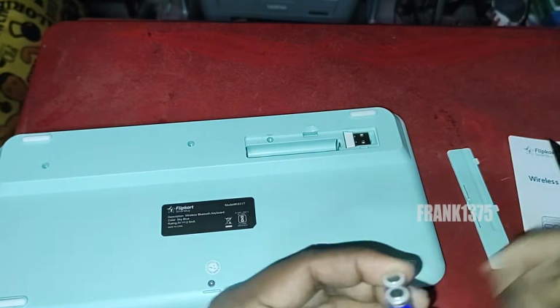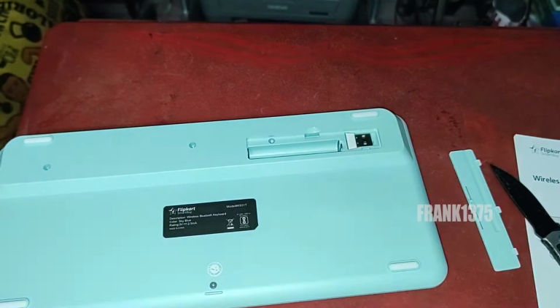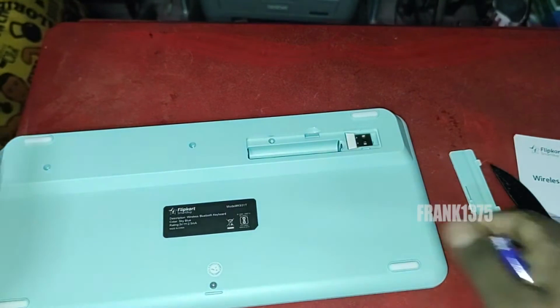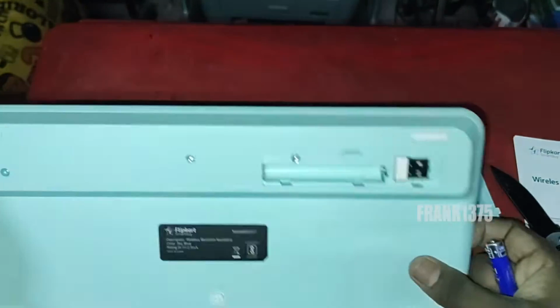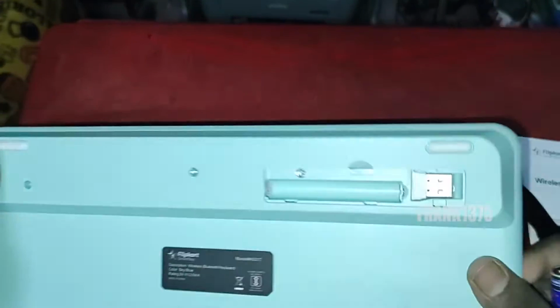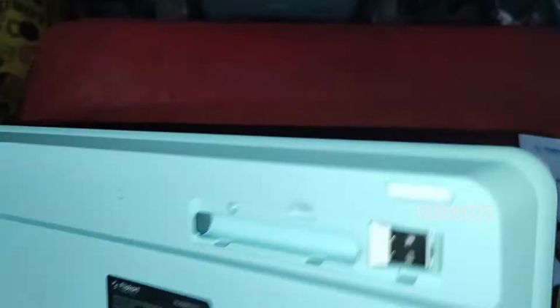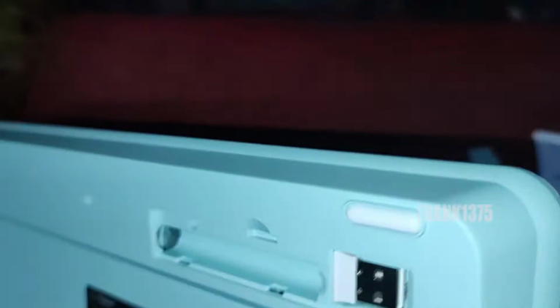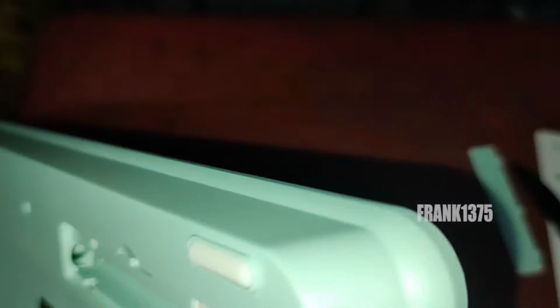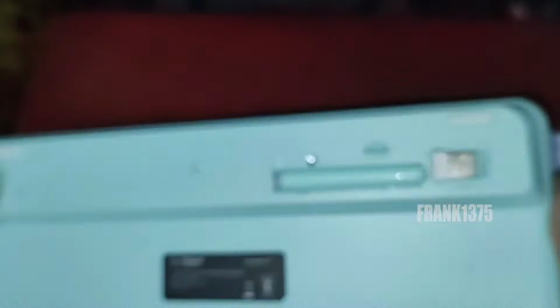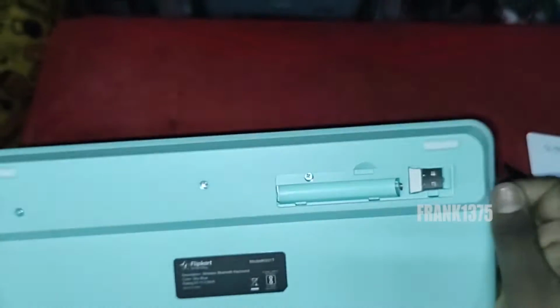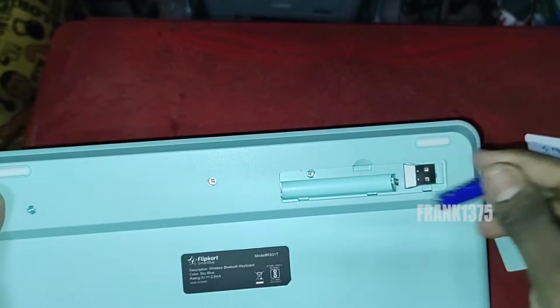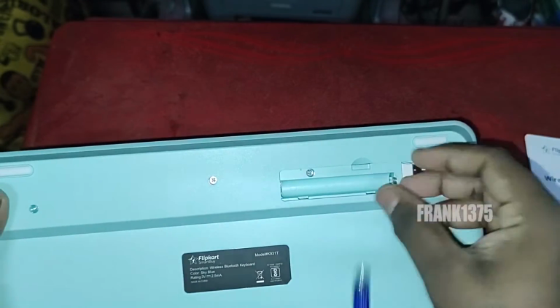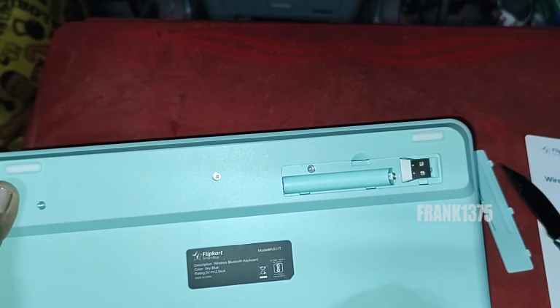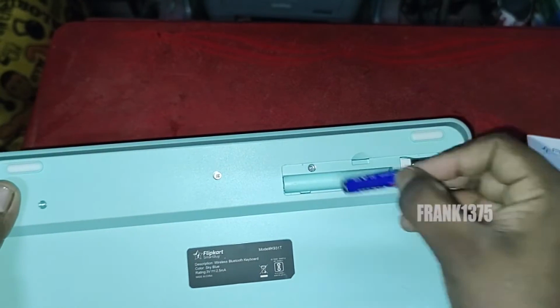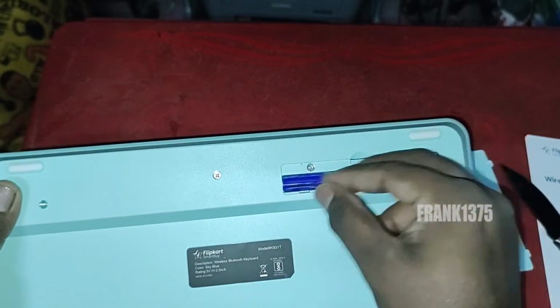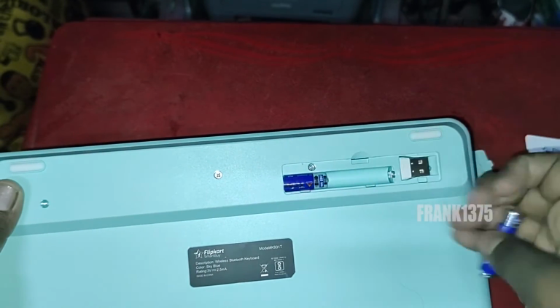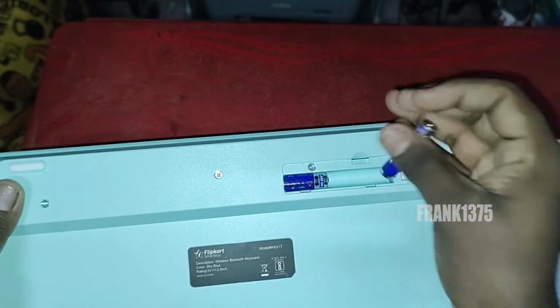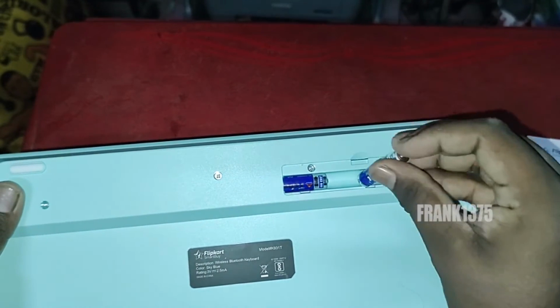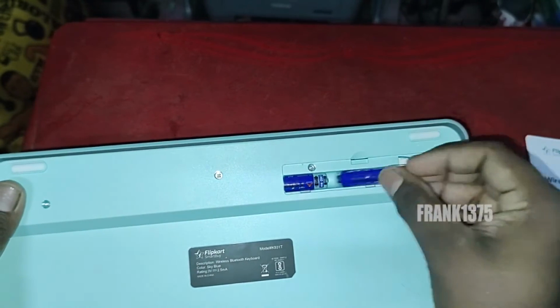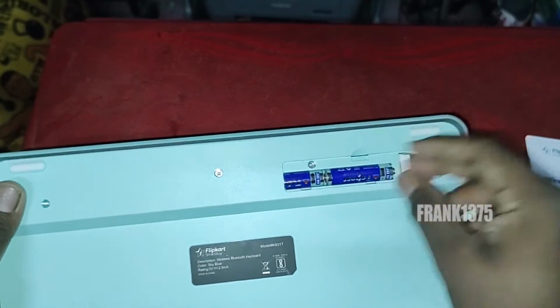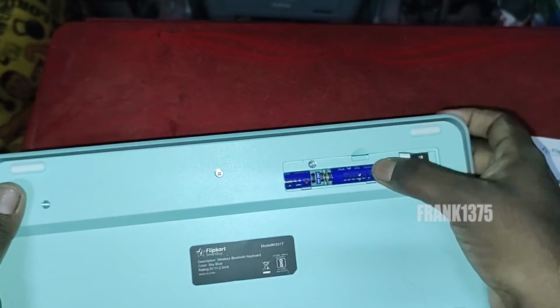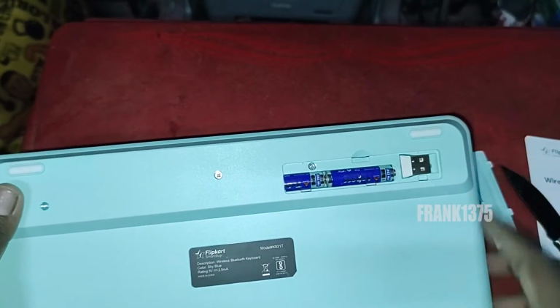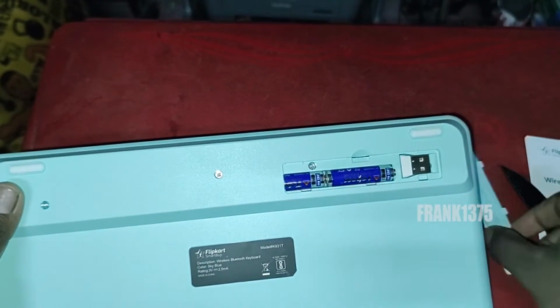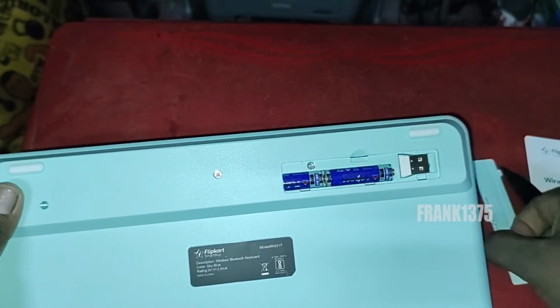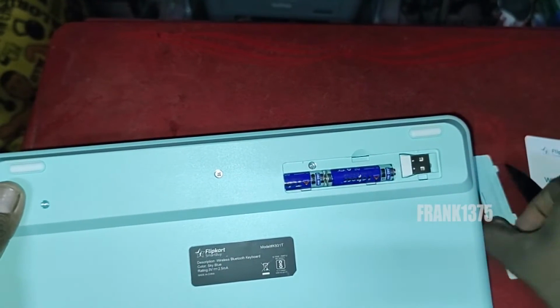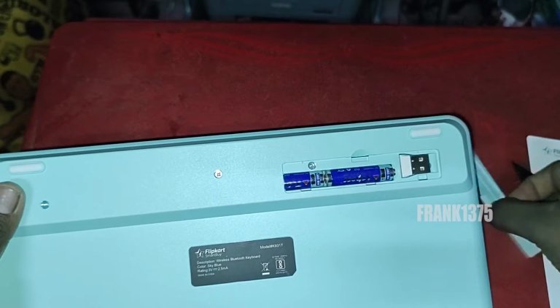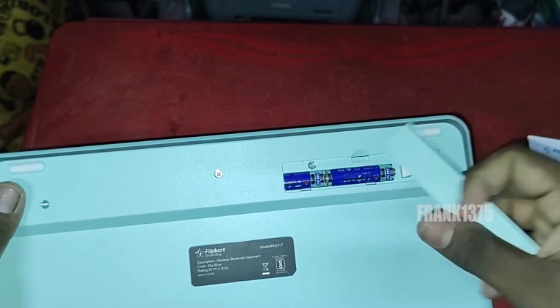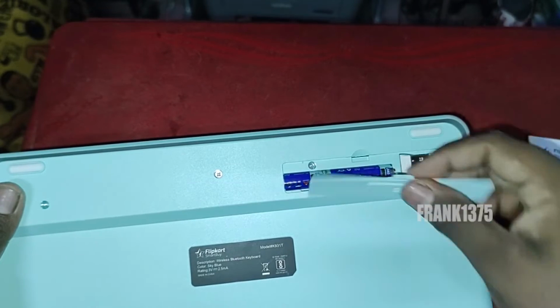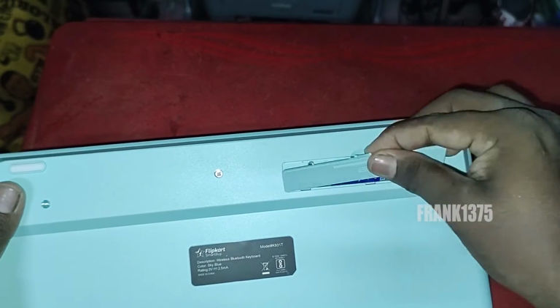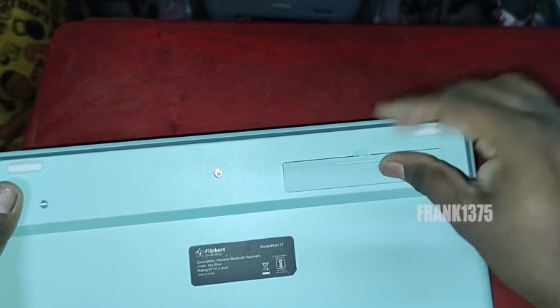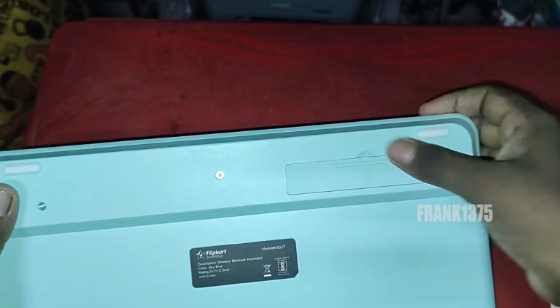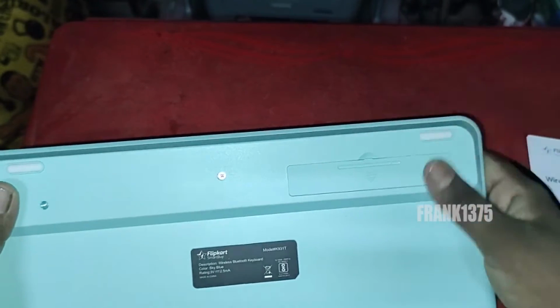Now let us see some of the highlights of this product. First of all, it is a handy and compact product. It has a little bit of weight but still it is easy to carry while we travel.